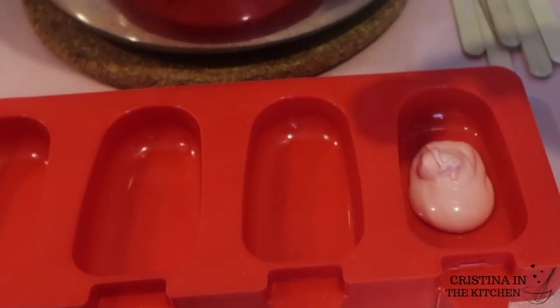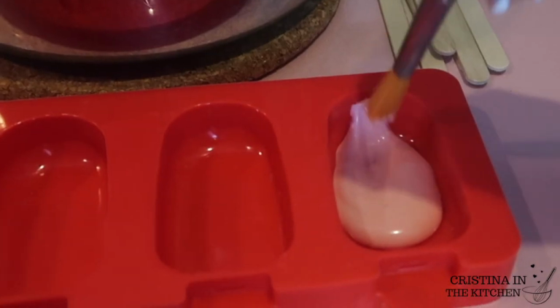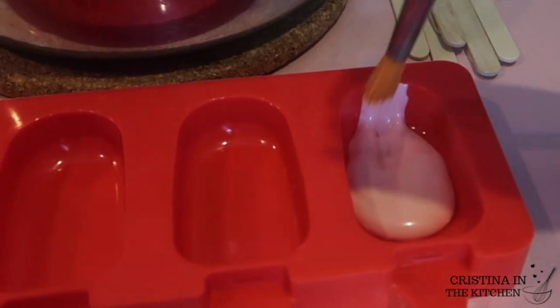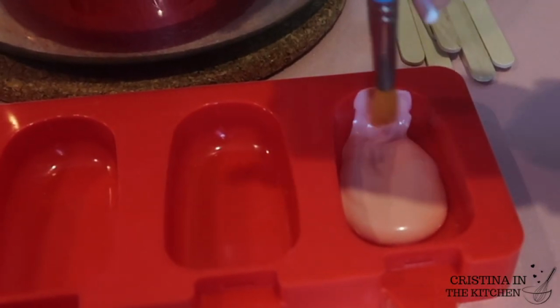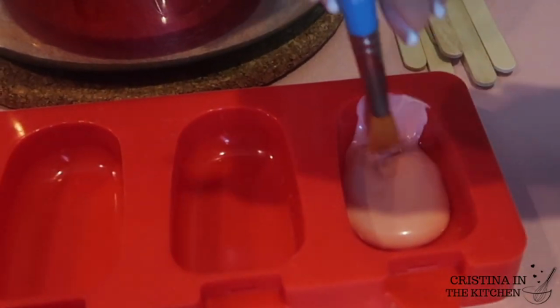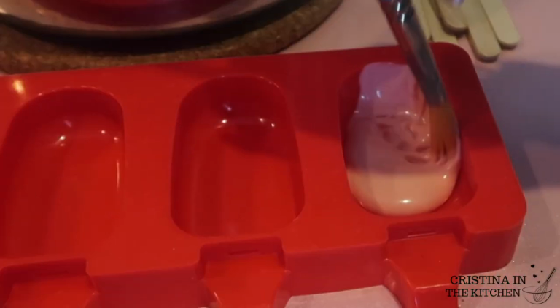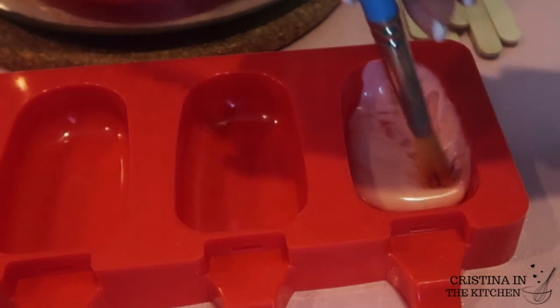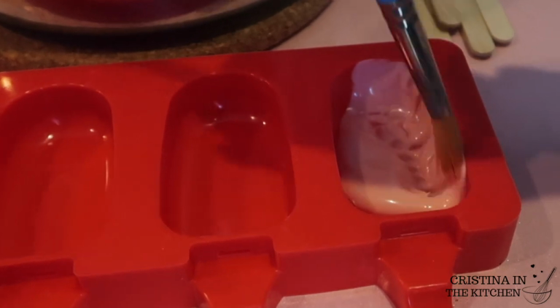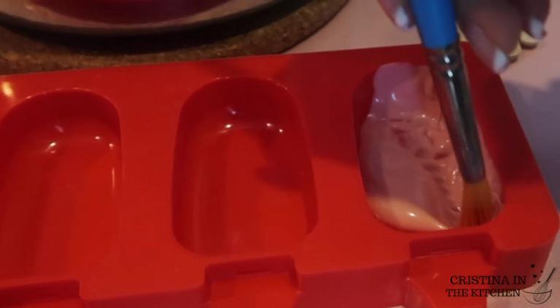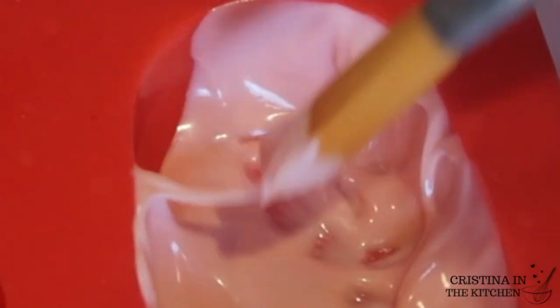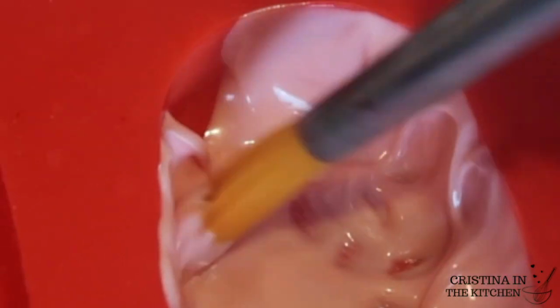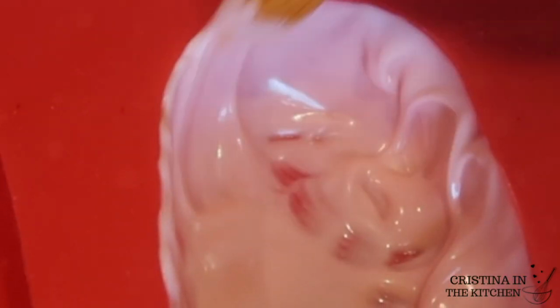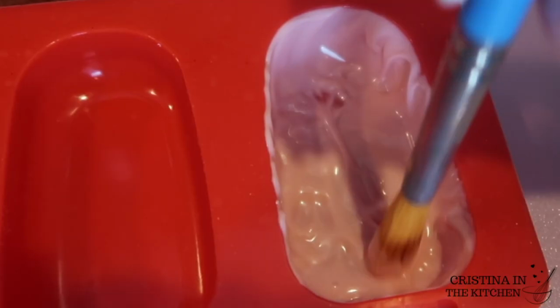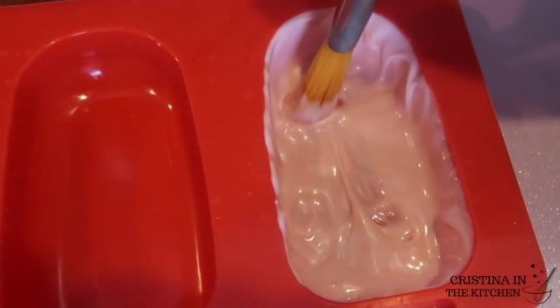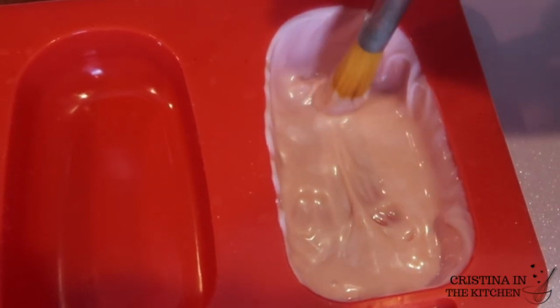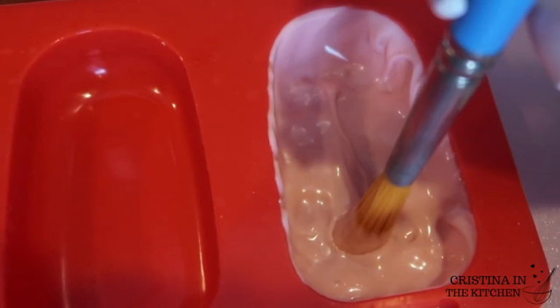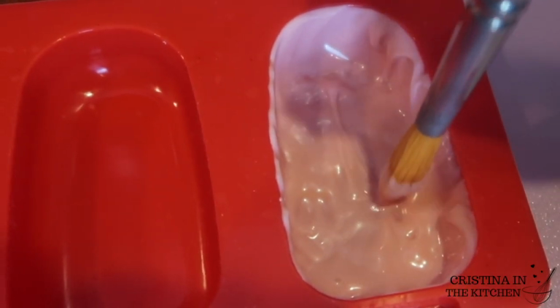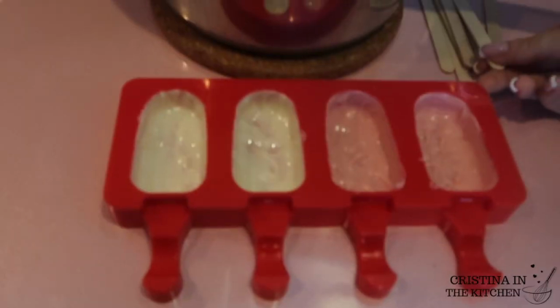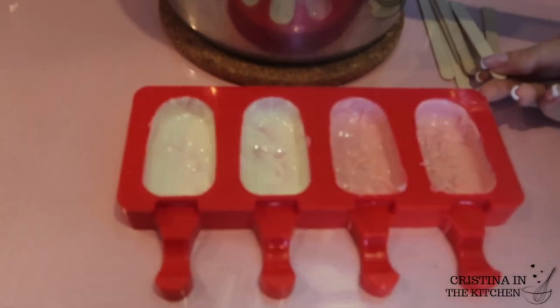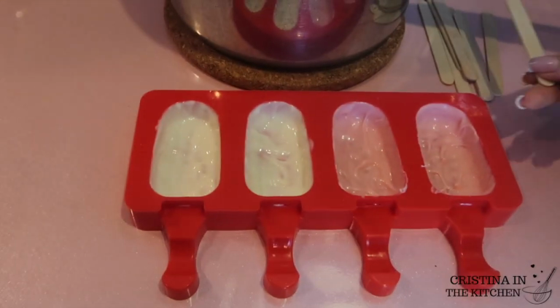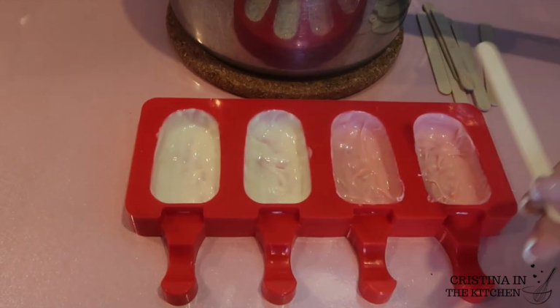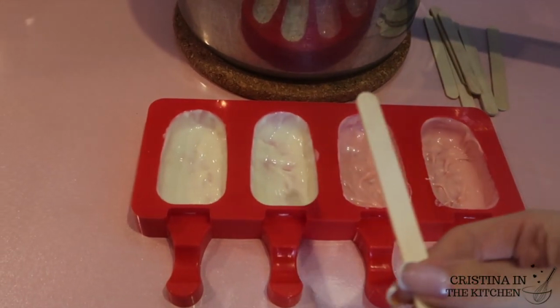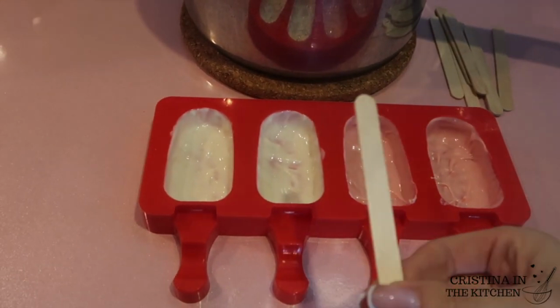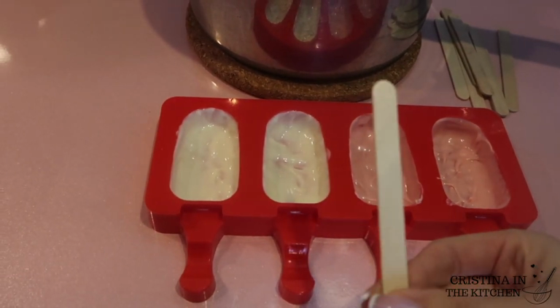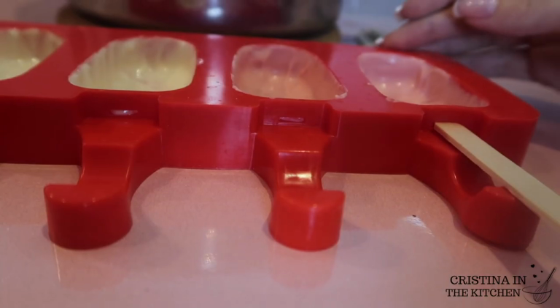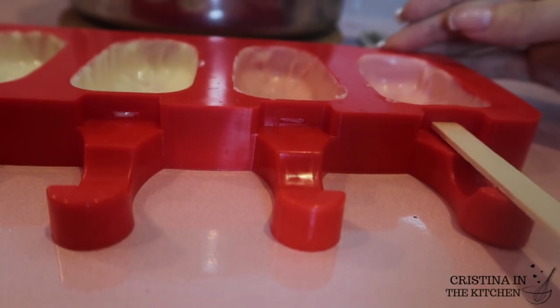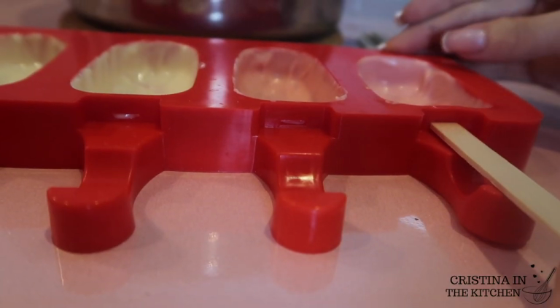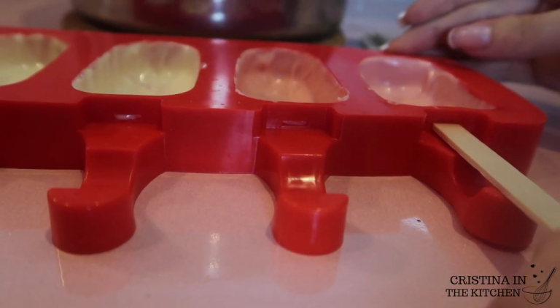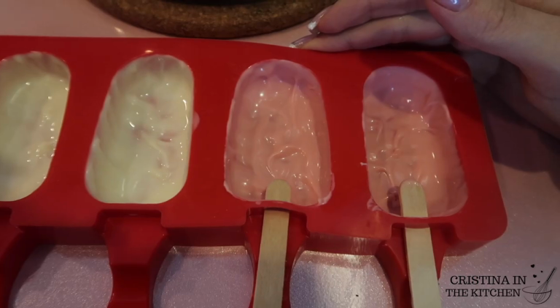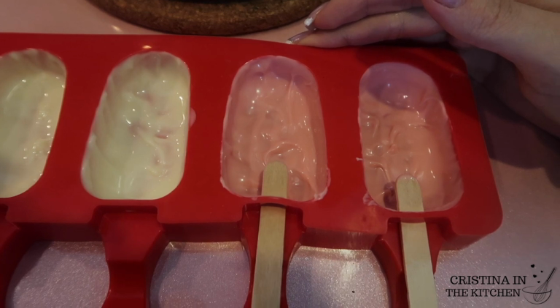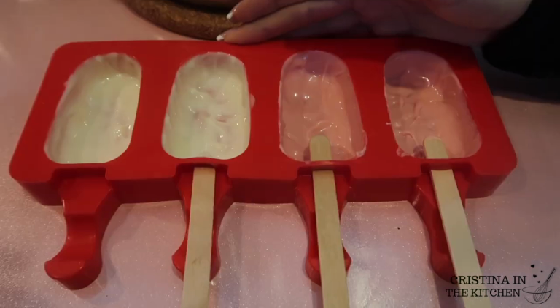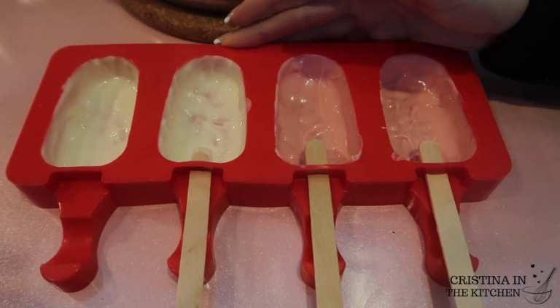We don't want anything dulling the shine of our pretty cakesicles. Pour a spoonful into the mold and spread it evenly with a brush, using dabbing strokes over any areas that are bare.